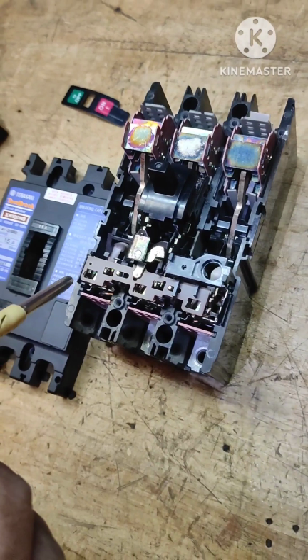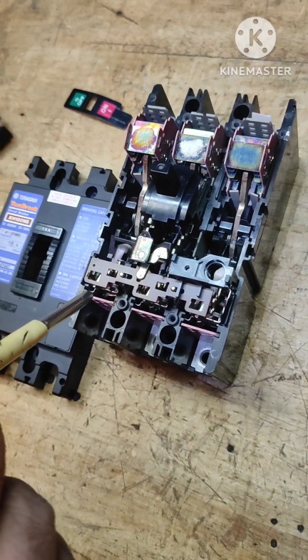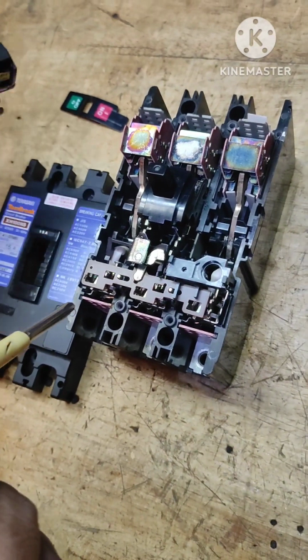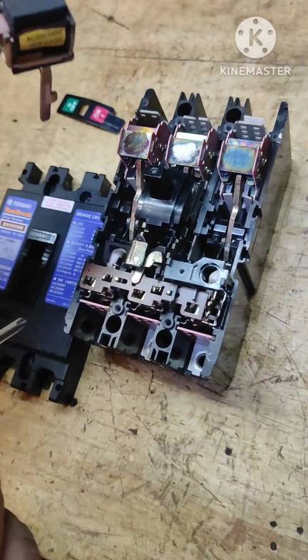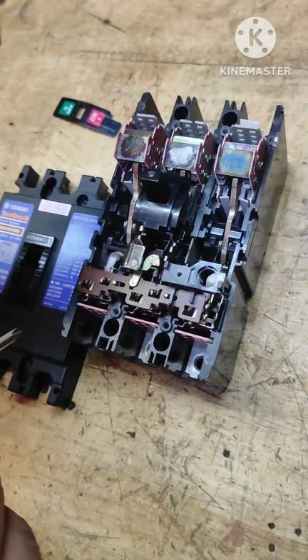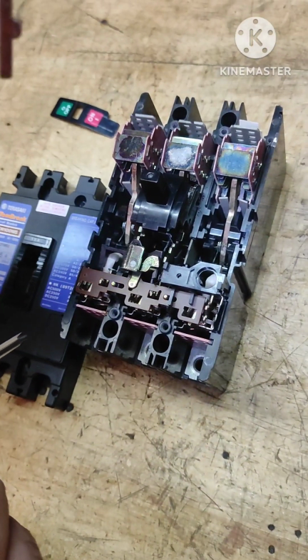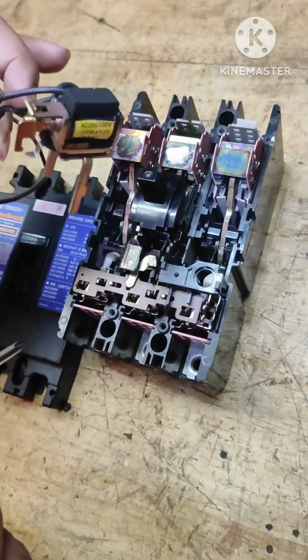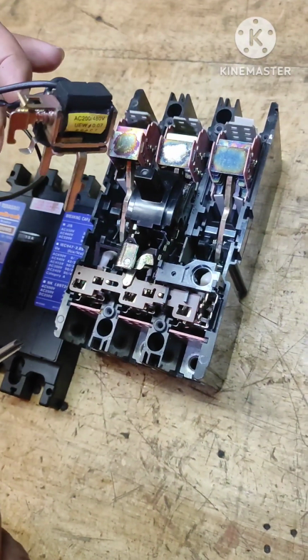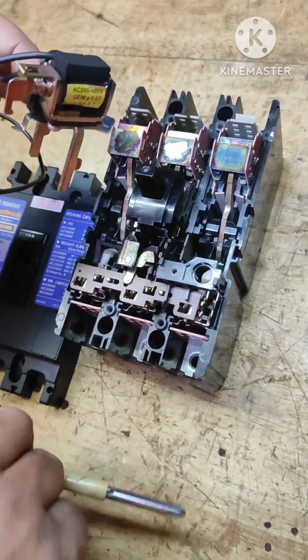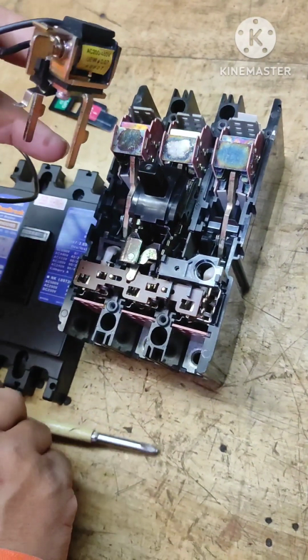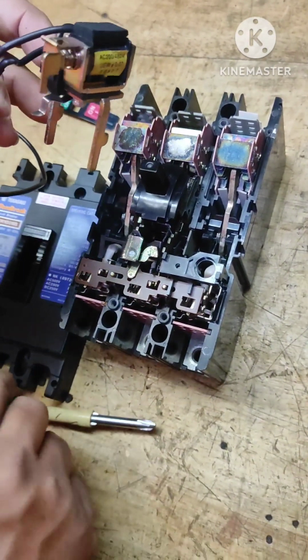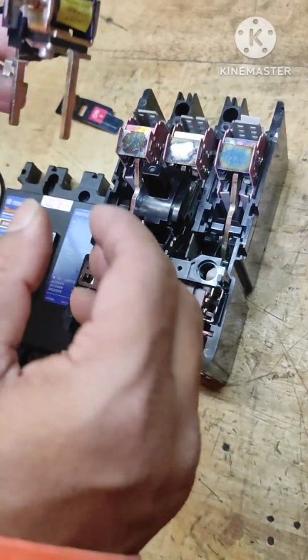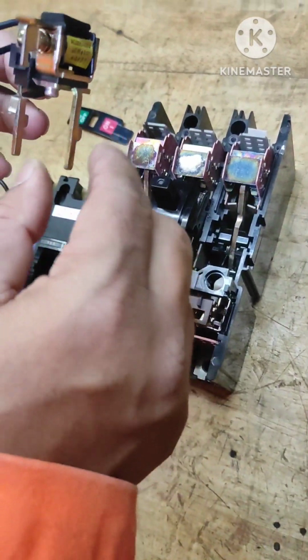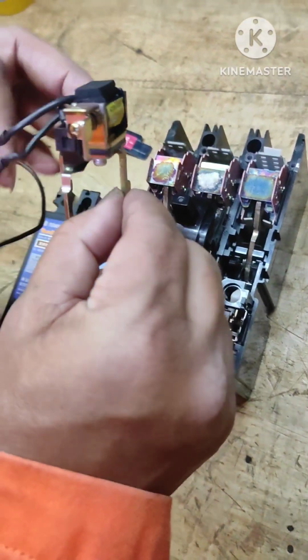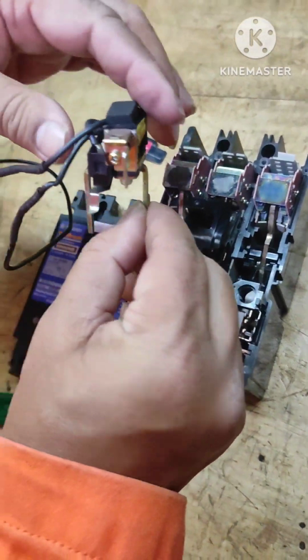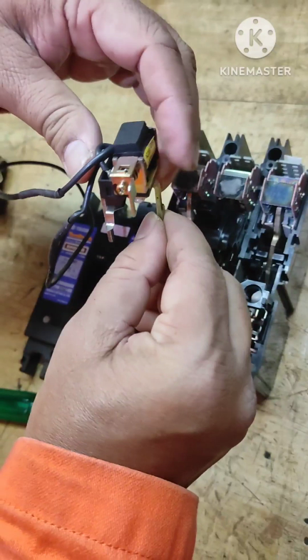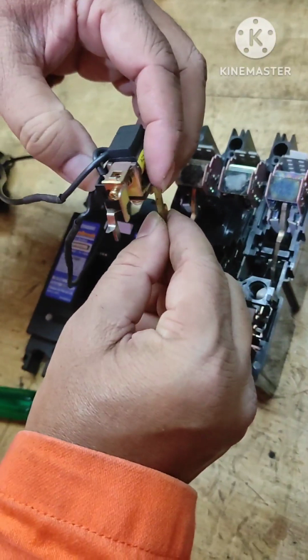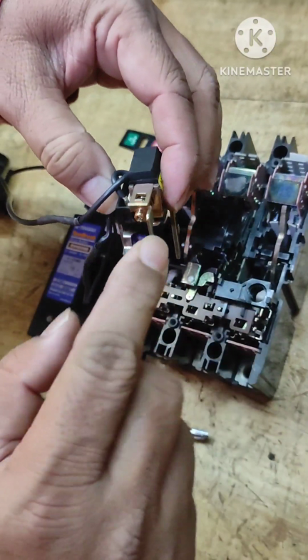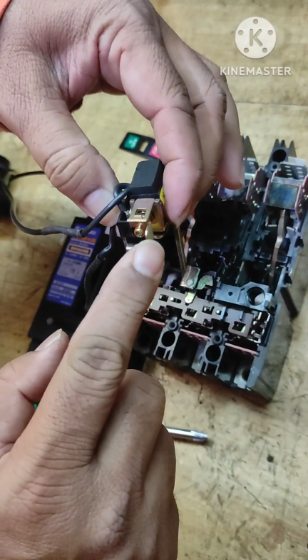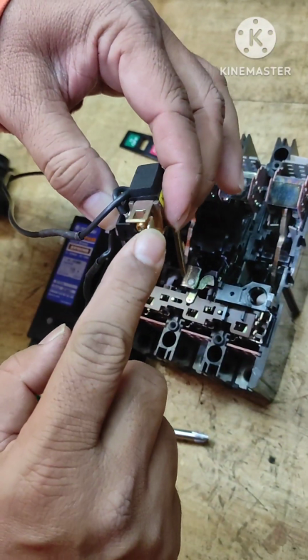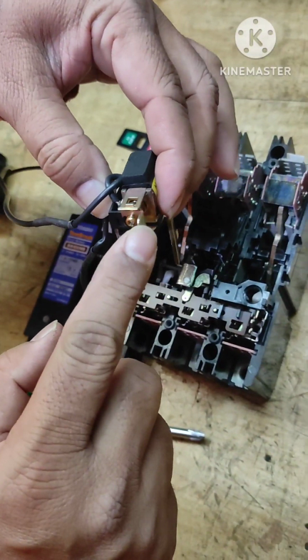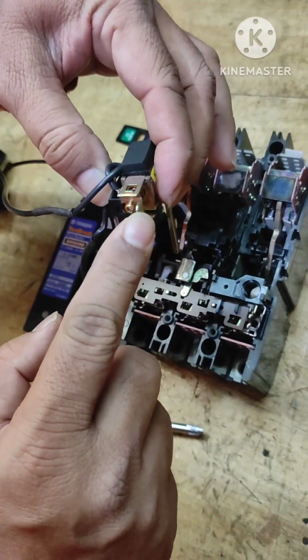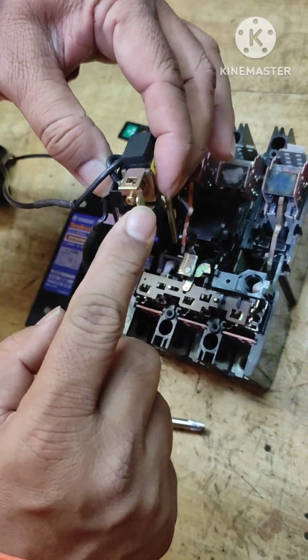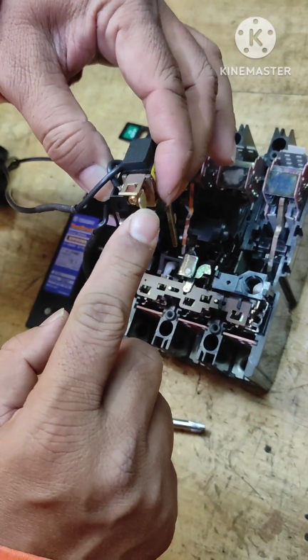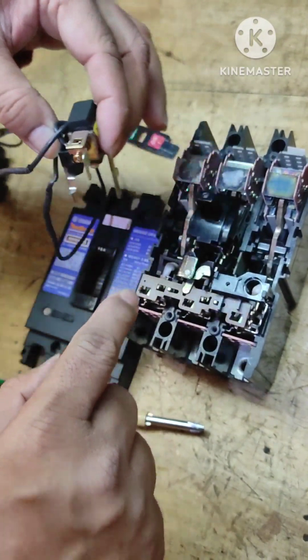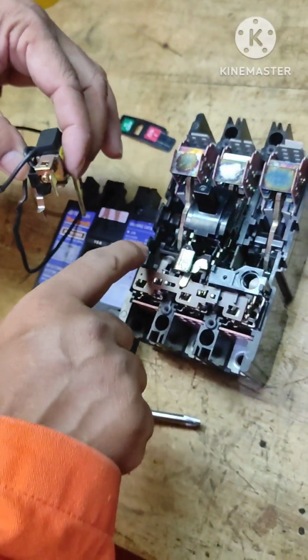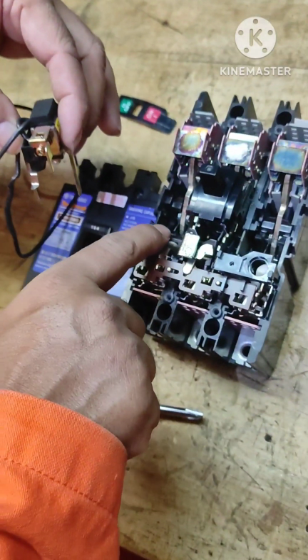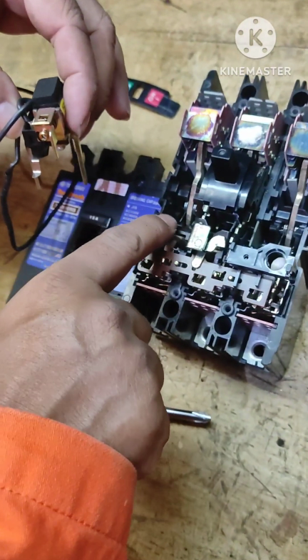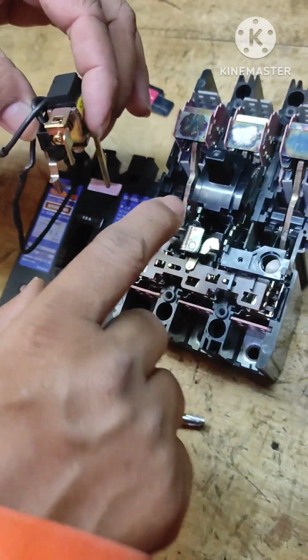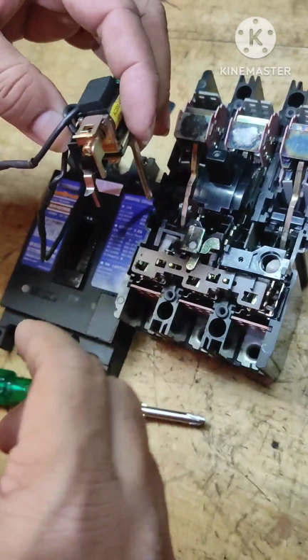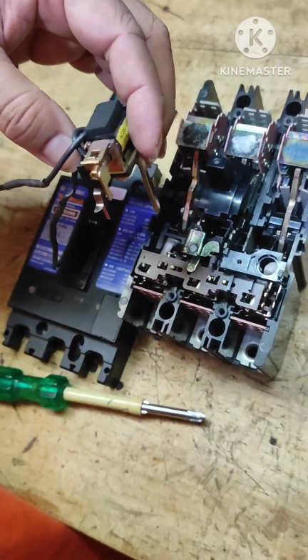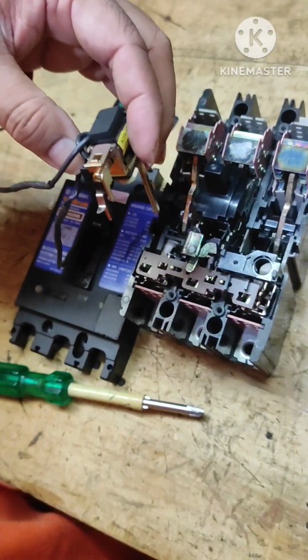I will place this shunt coil in position and apply the supply. When the supply comes, this movement will take place, and this movement will make this move and it trips.